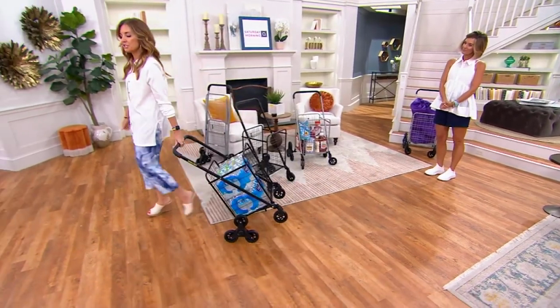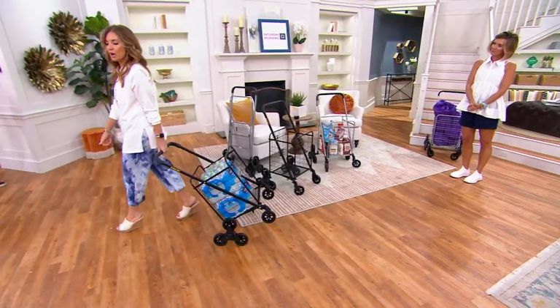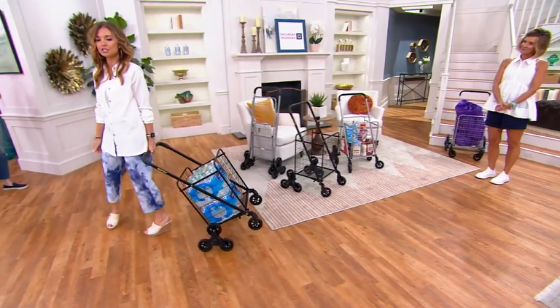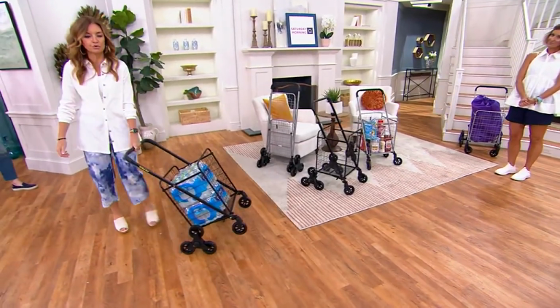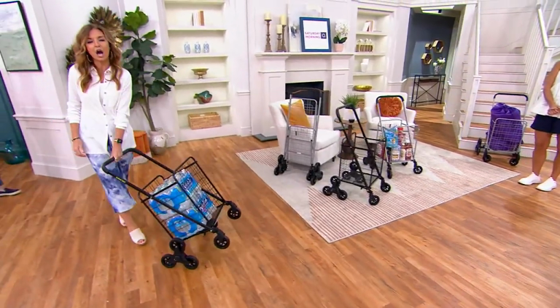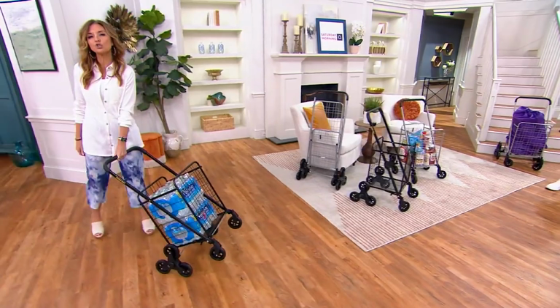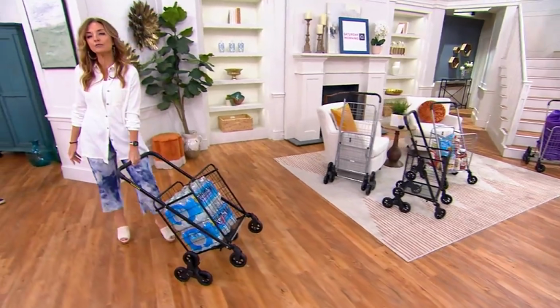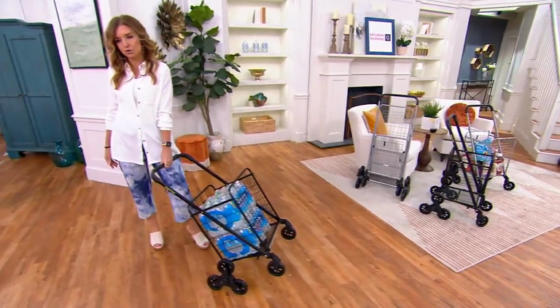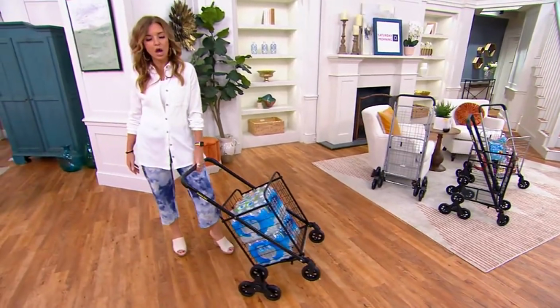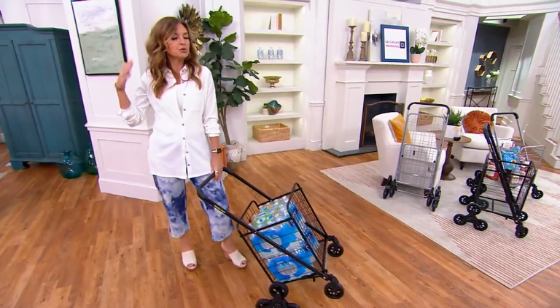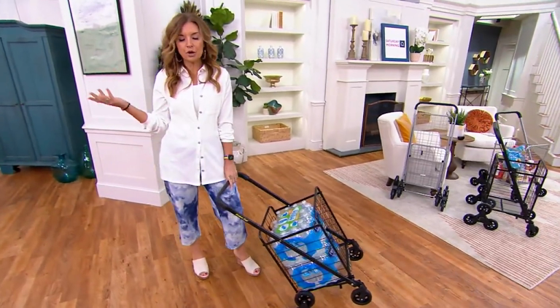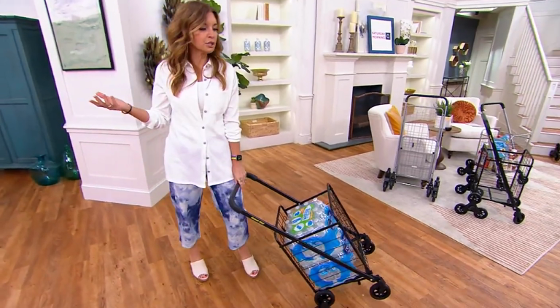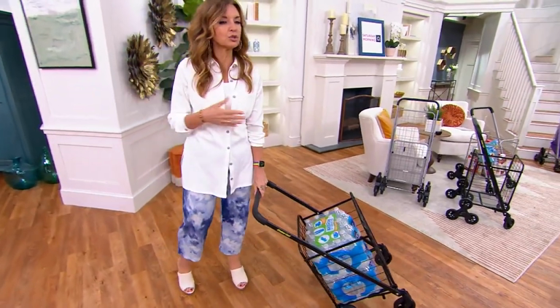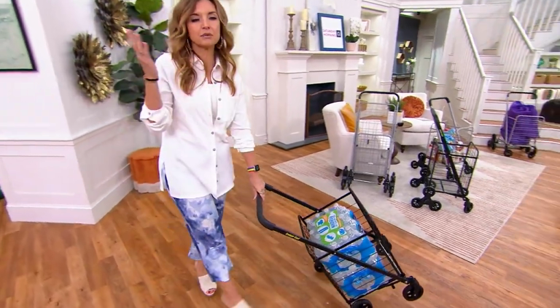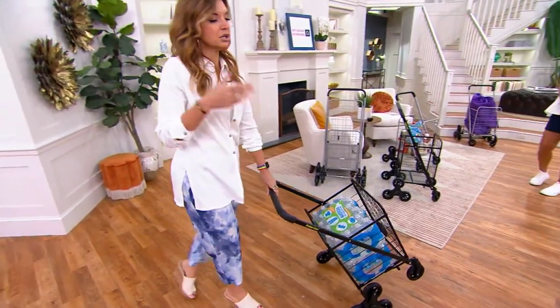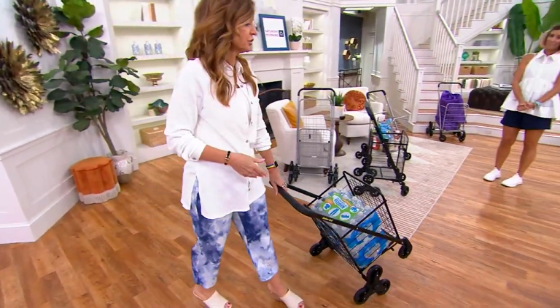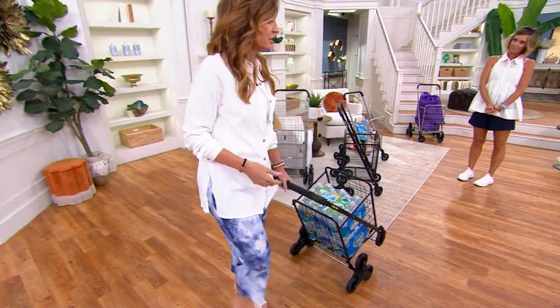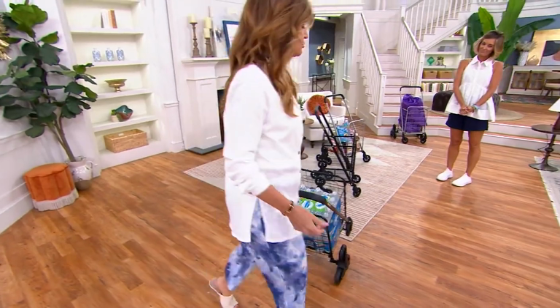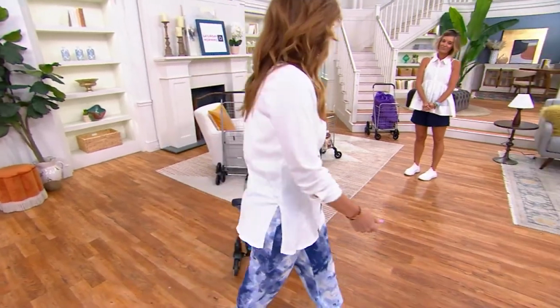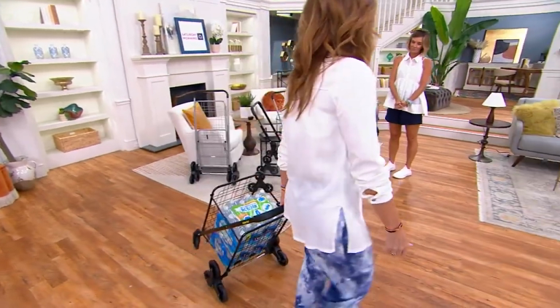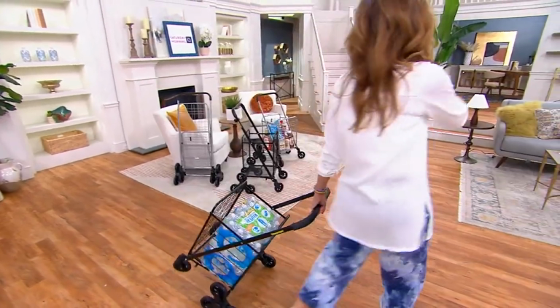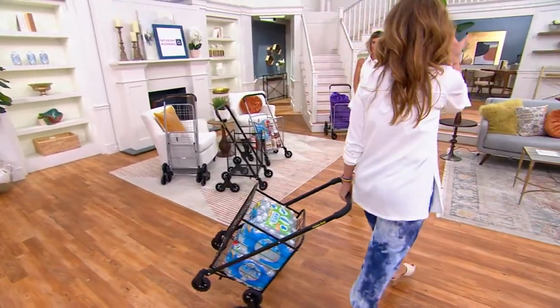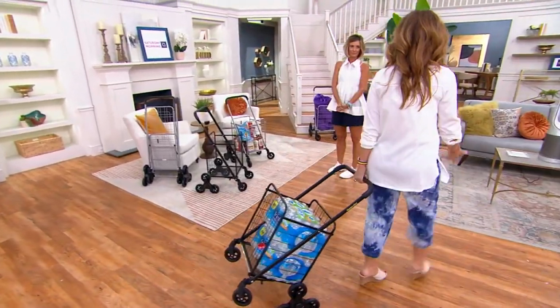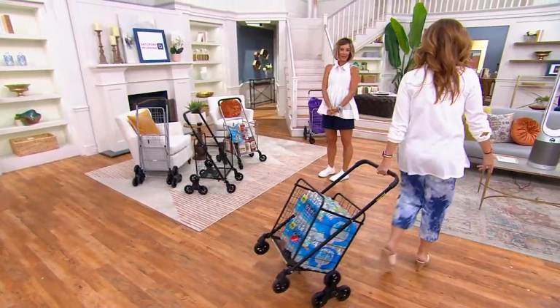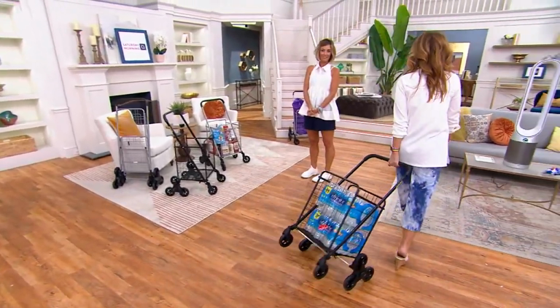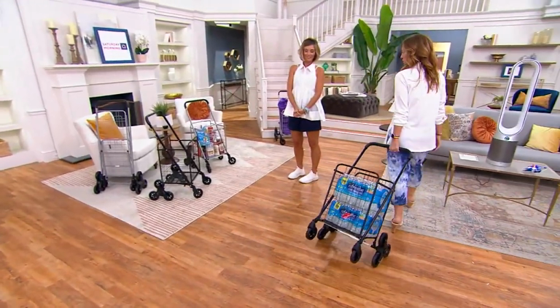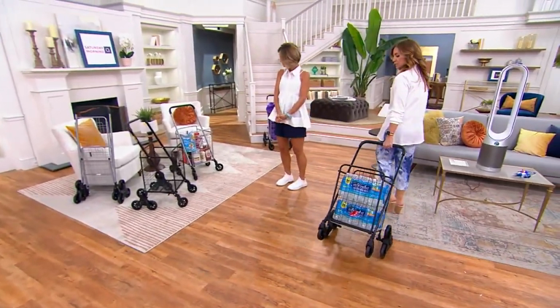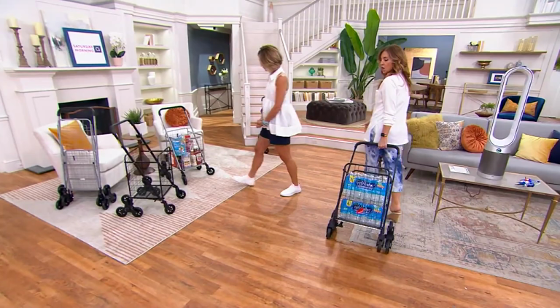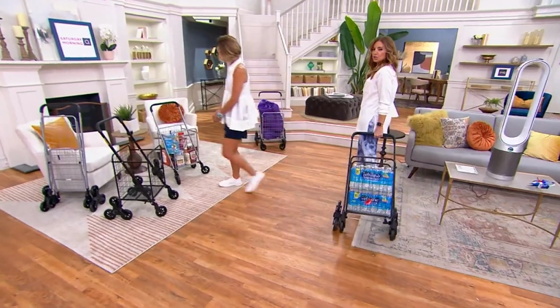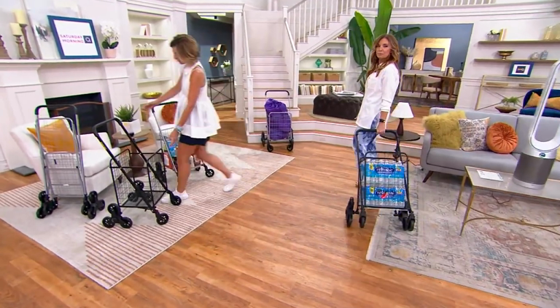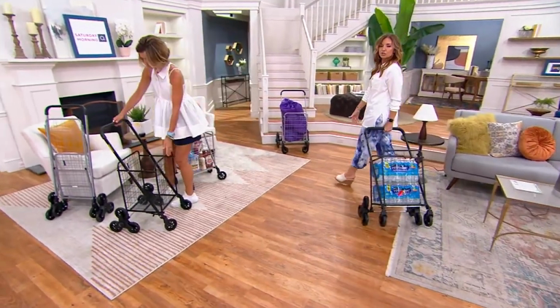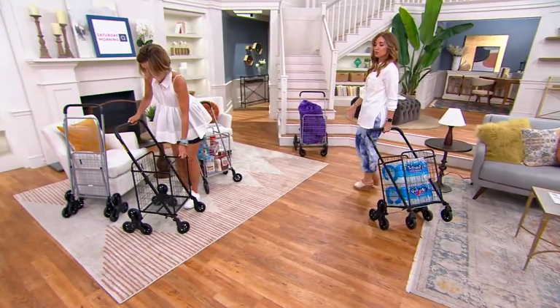If you've ever had to move a large quantity of groceries, or you went to the farmer's market, or just like me and Kirsten with our busy lives — you're just moving a lot of stuff. Even when we walk into this building just to come into work, it's tons of stuff. You're gonna need the means to transport it.